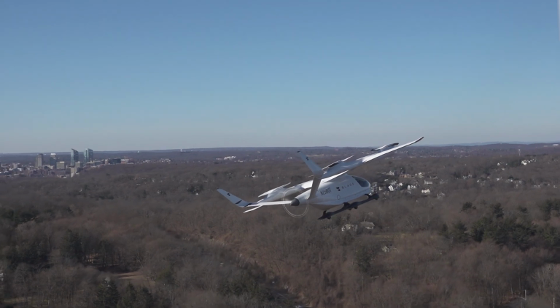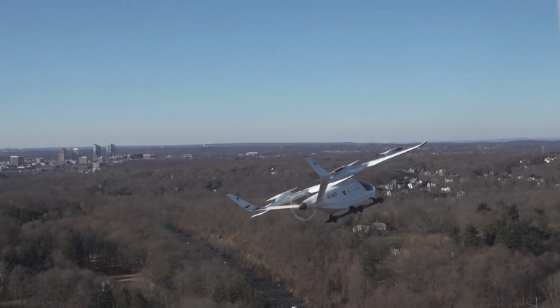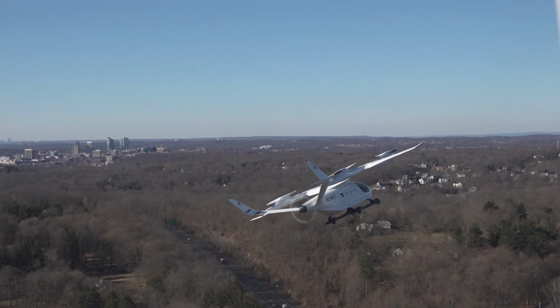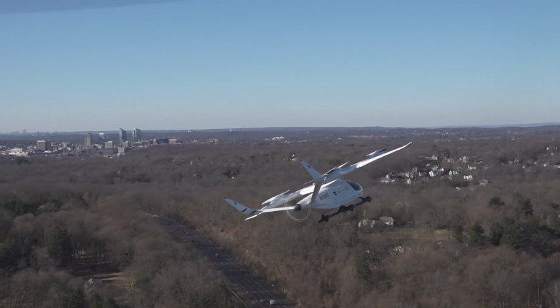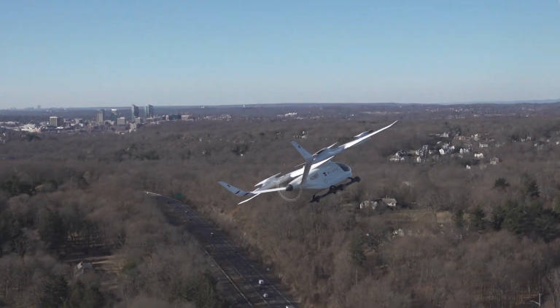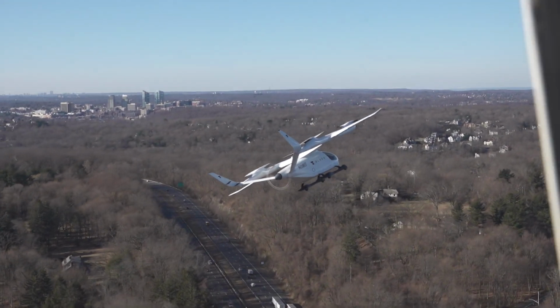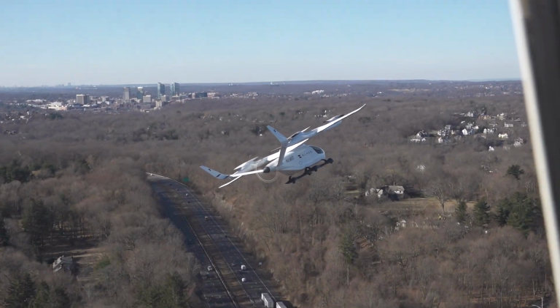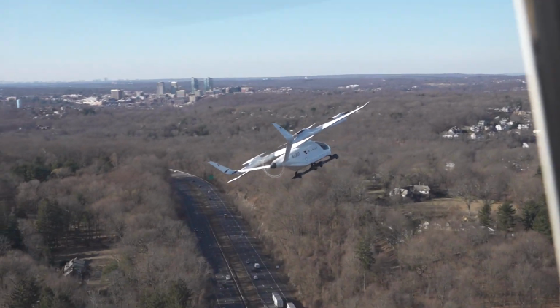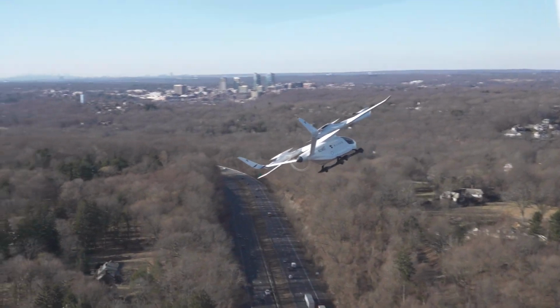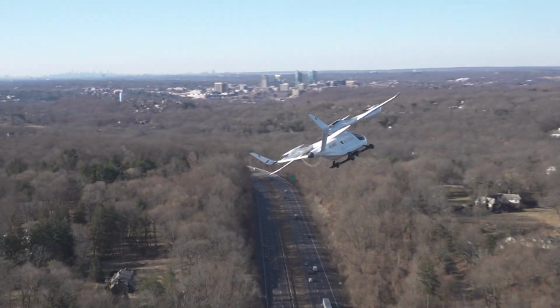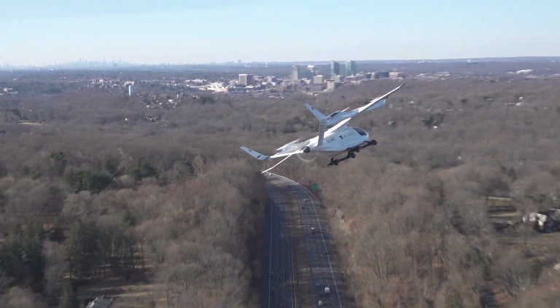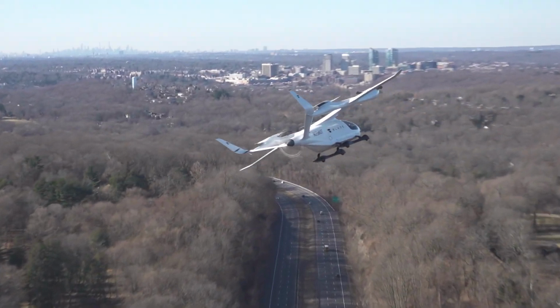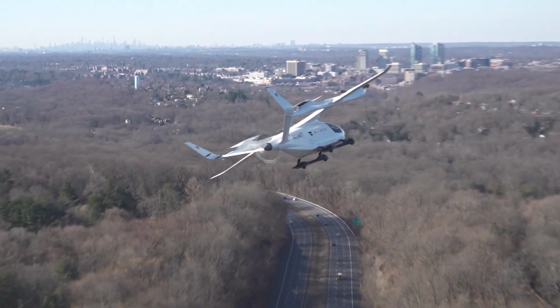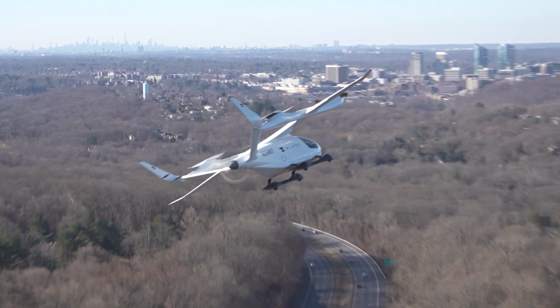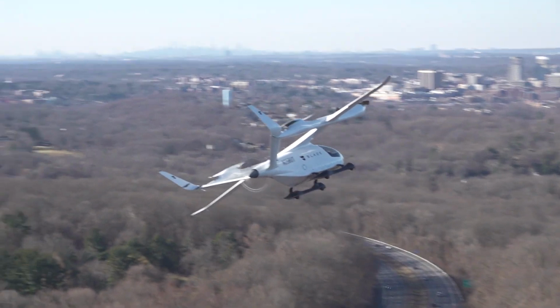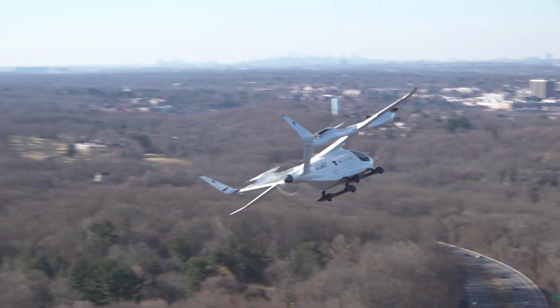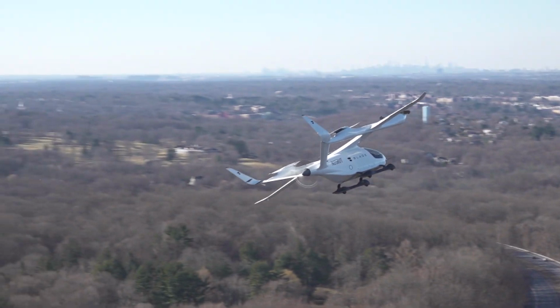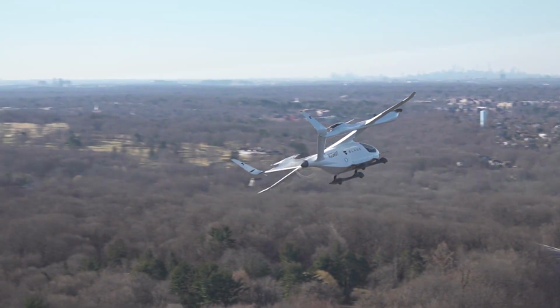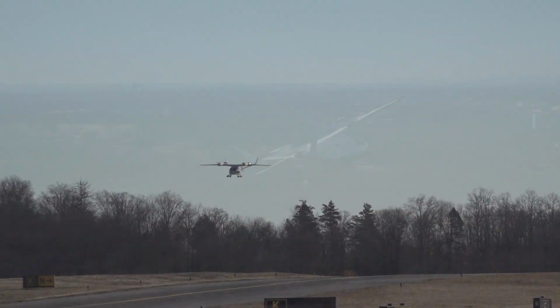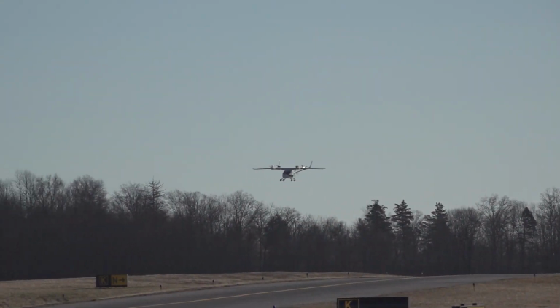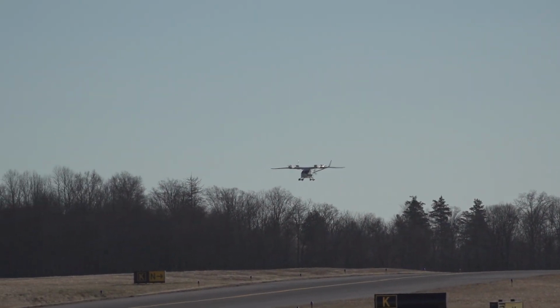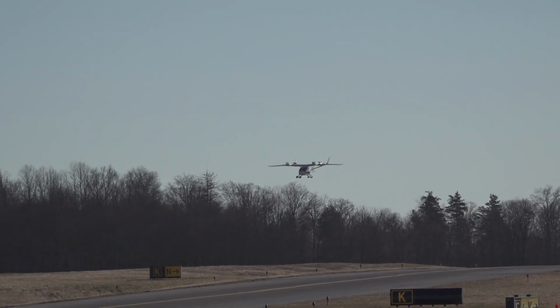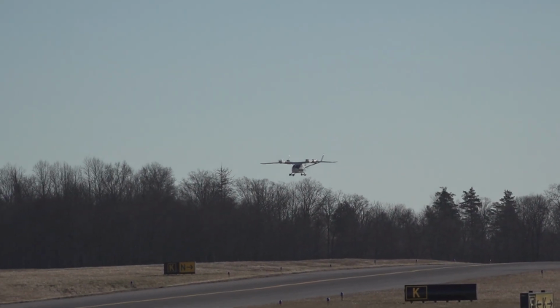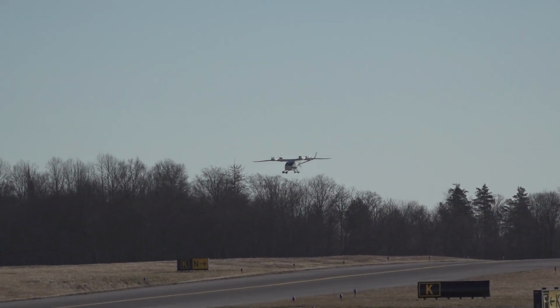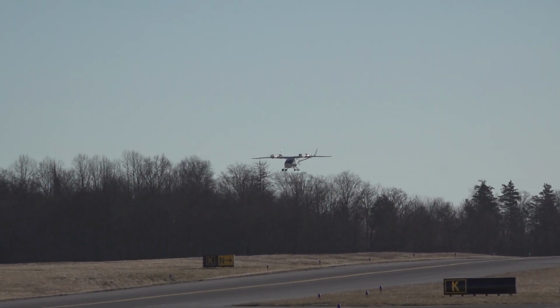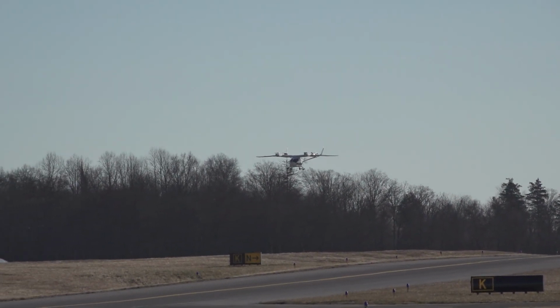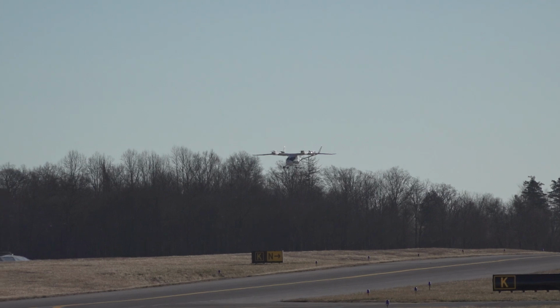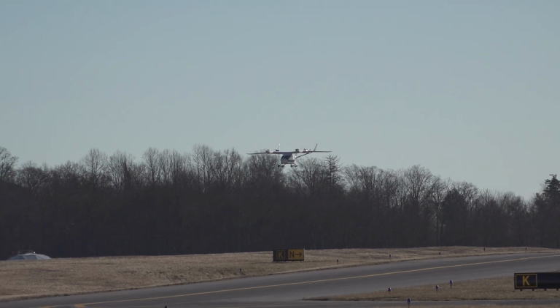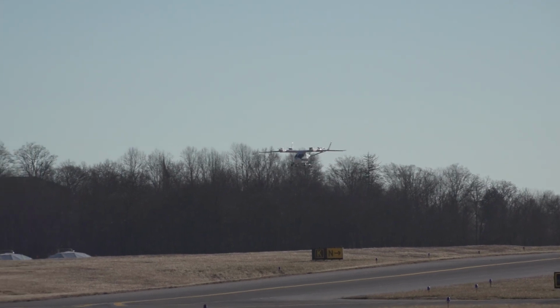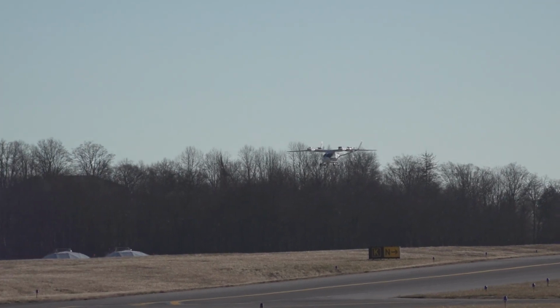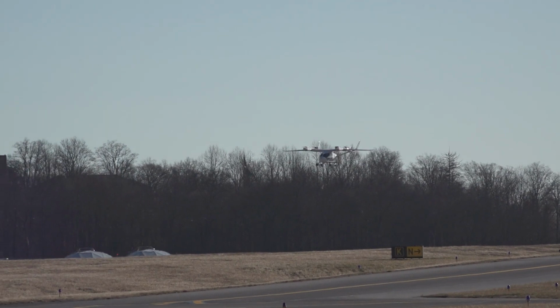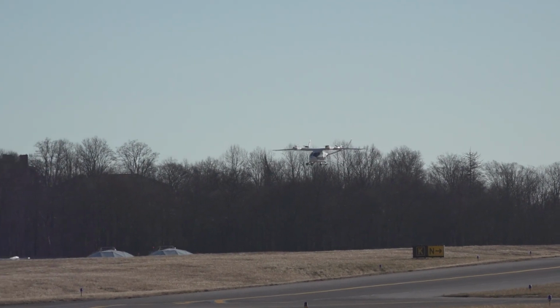each turned by direct-drive electric motors for taking off and landing vertically. Forward flight, like any fixed-wing aircraft, comes from a pusher propeller mounted in the rear which provides thrust.